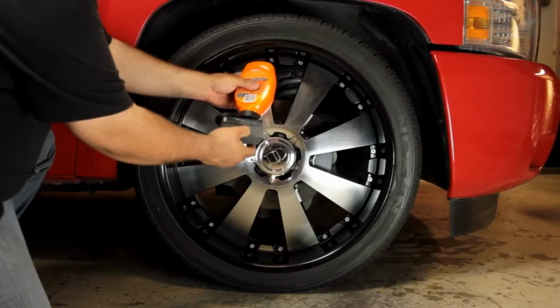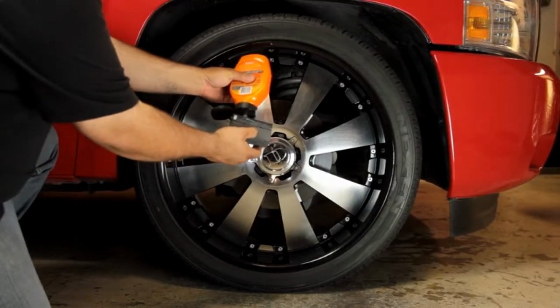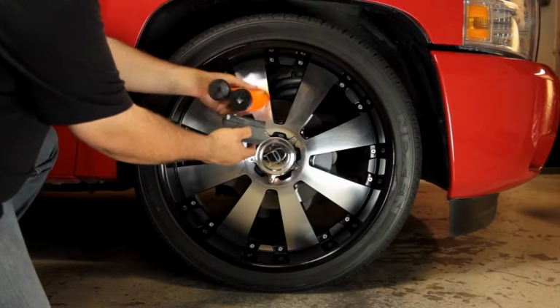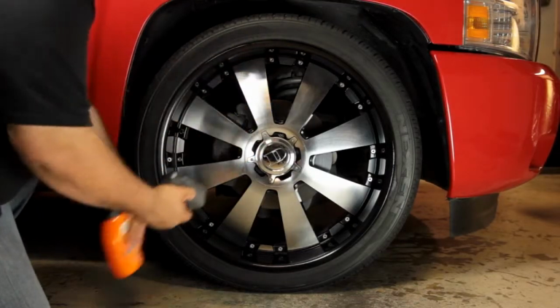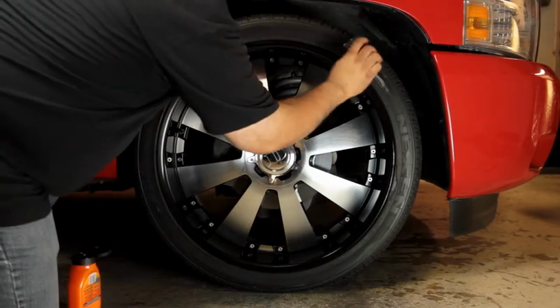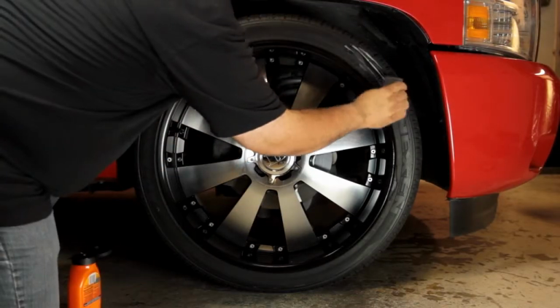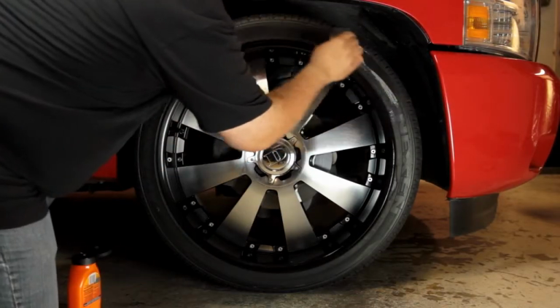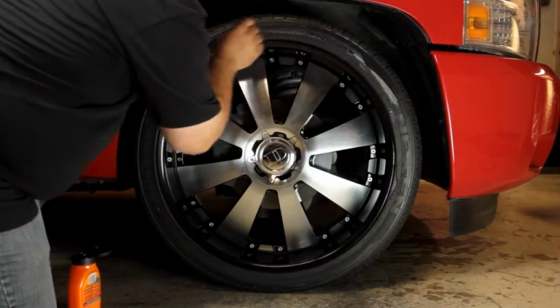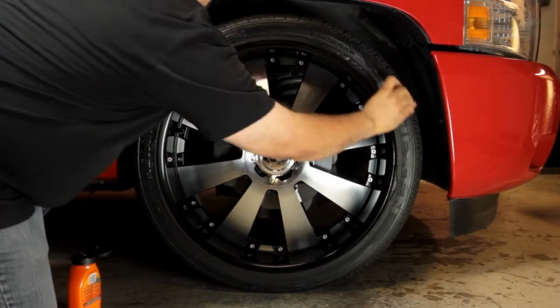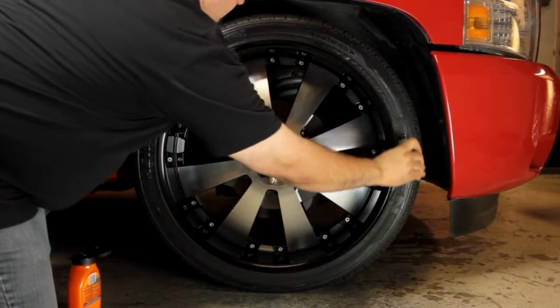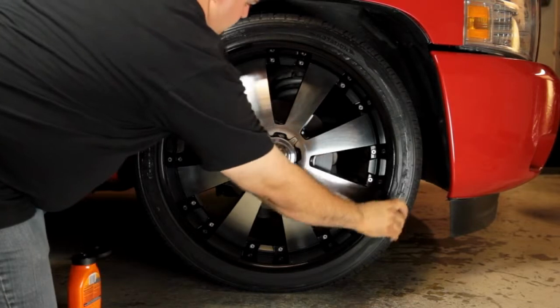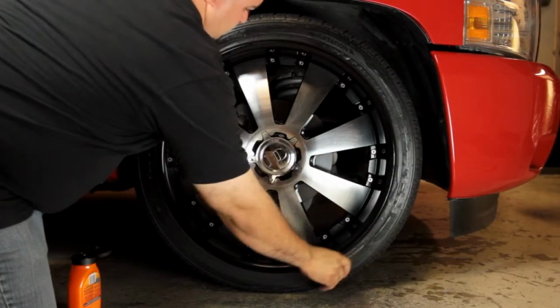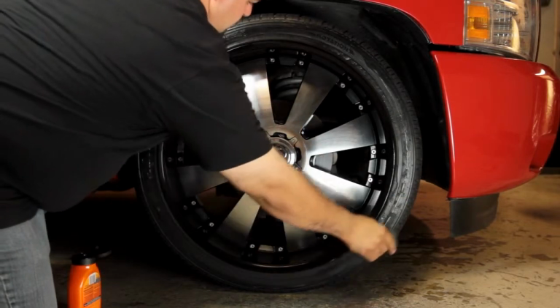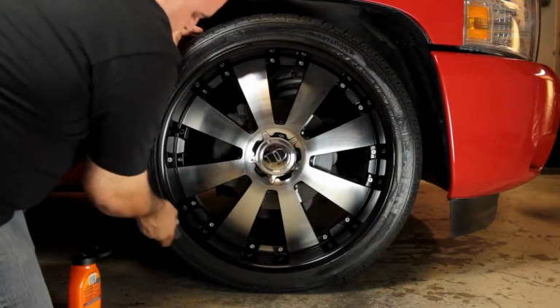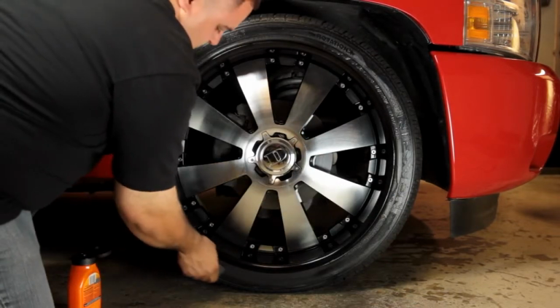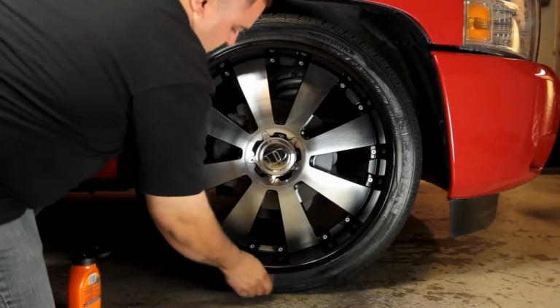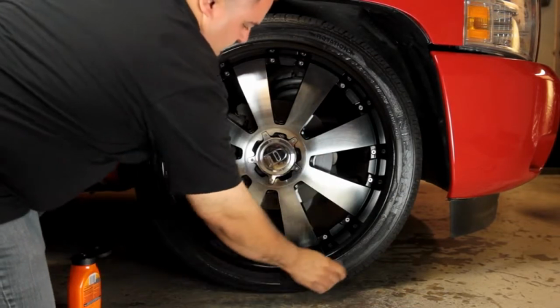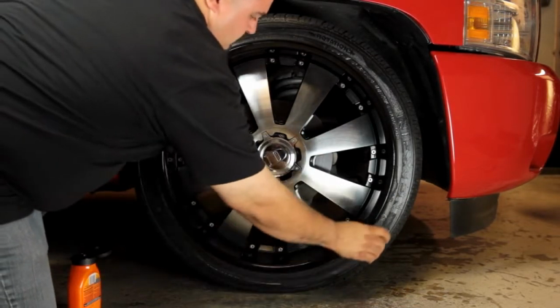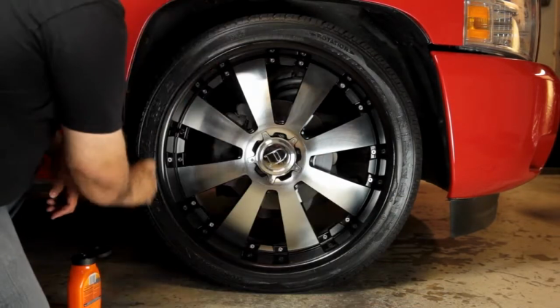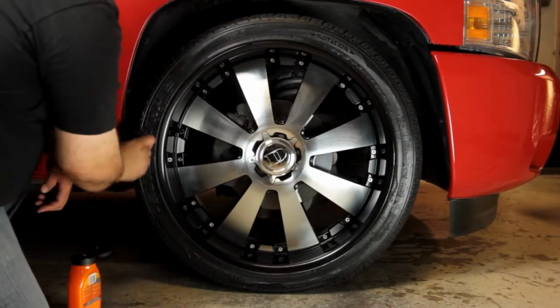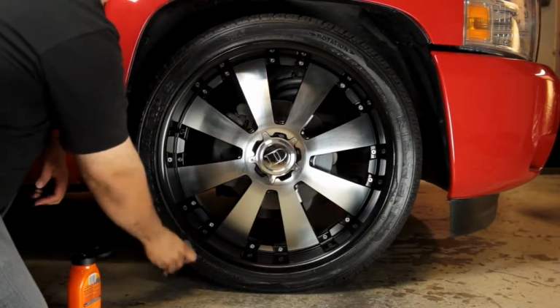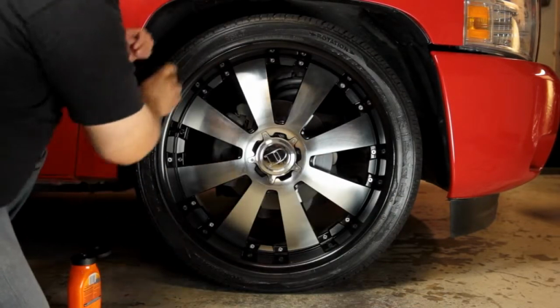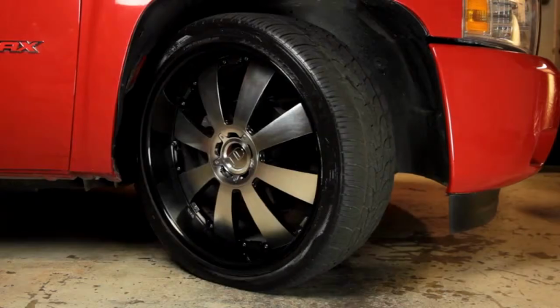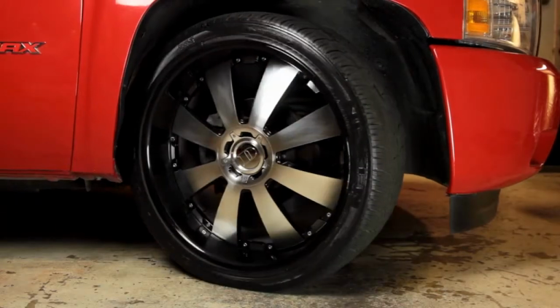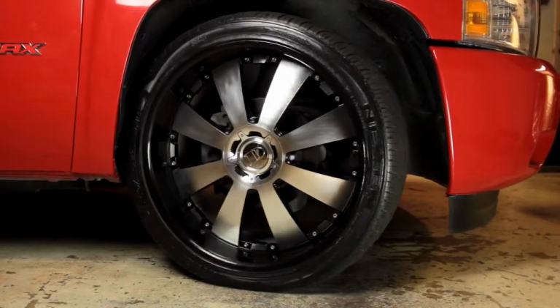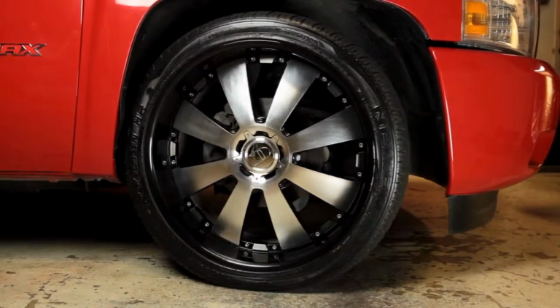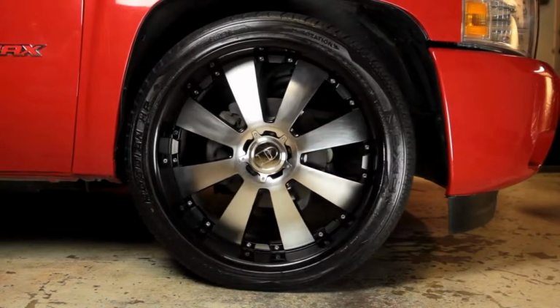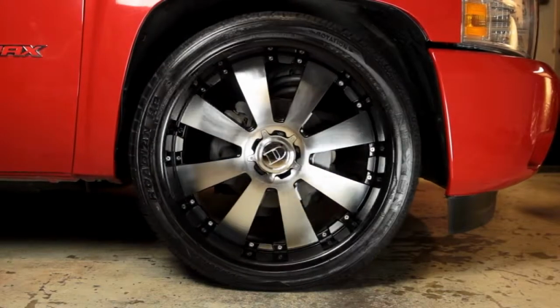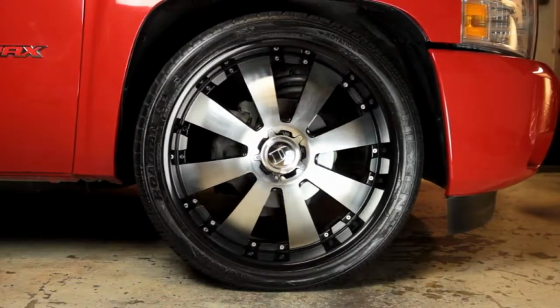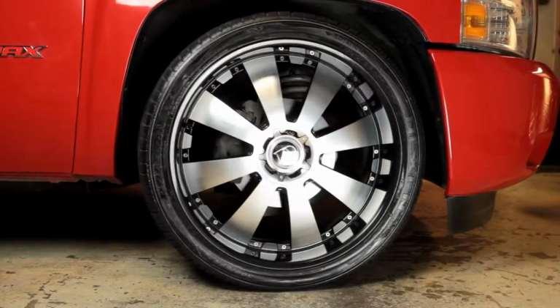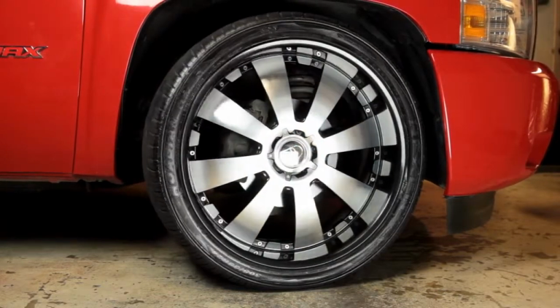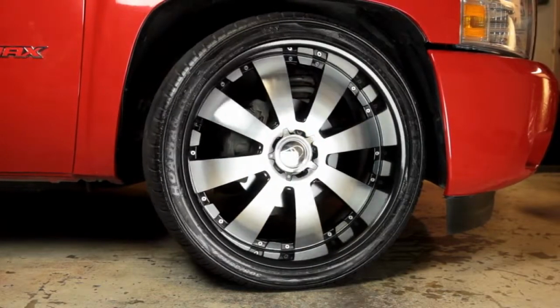Low profile tires will require the most control. Using Armor All Extreme Tire Shine Gel with a sponge applicator will make it easy to apply exactly where you want it. It also gives you Armor All's highest gloss and a durable shine that'll last for weeks.